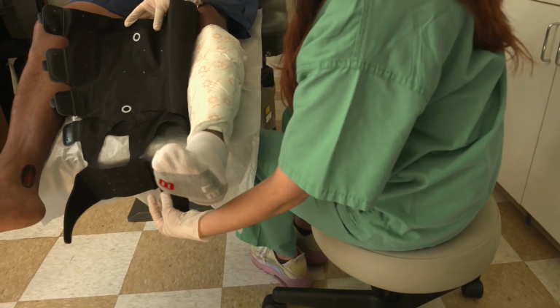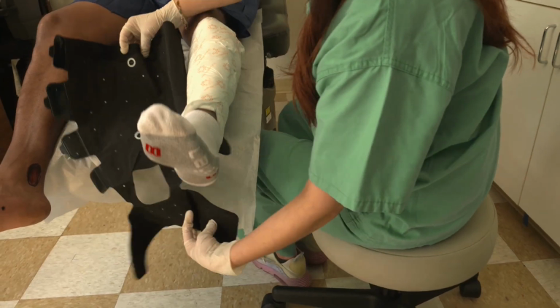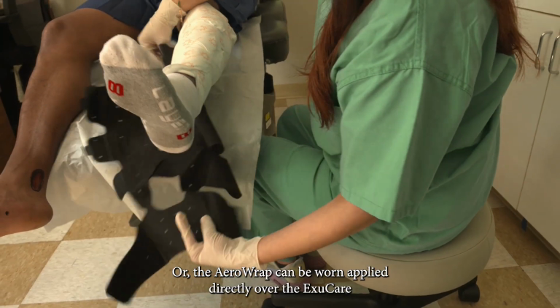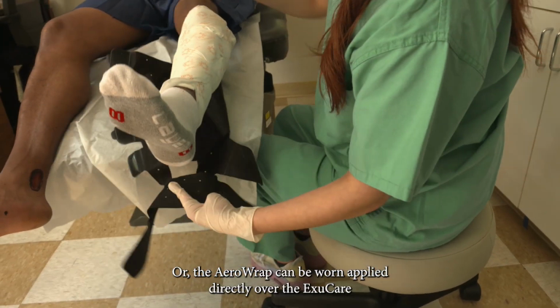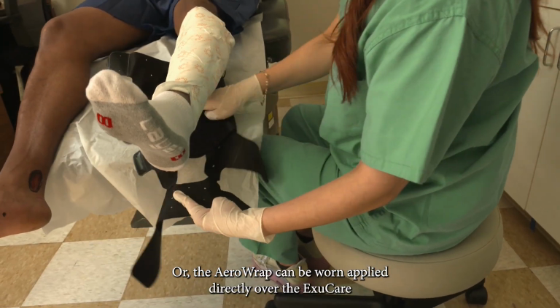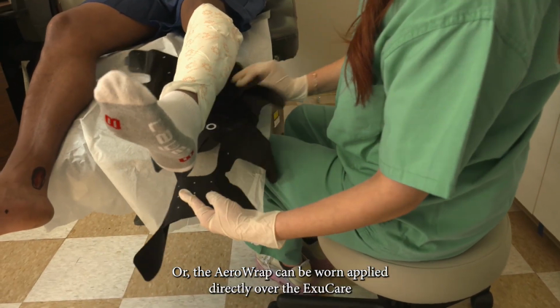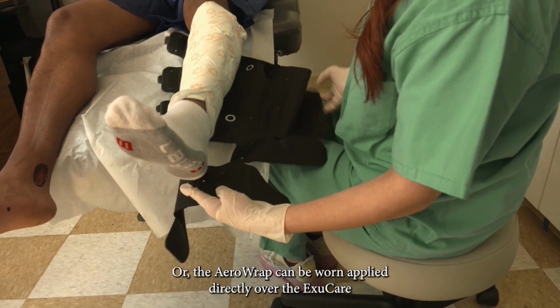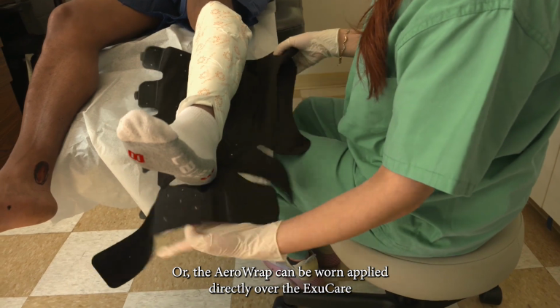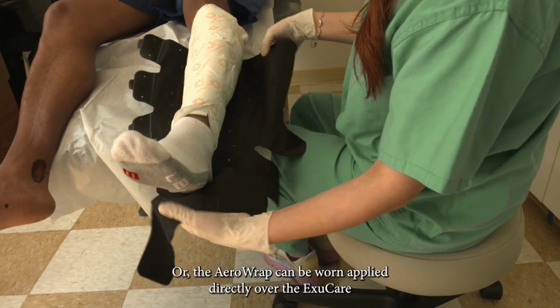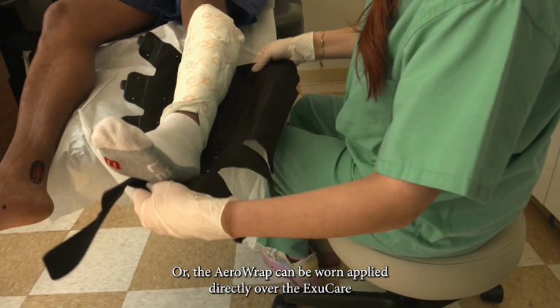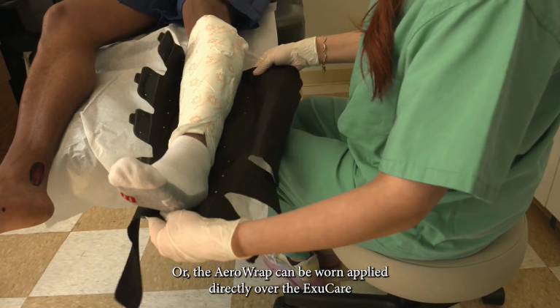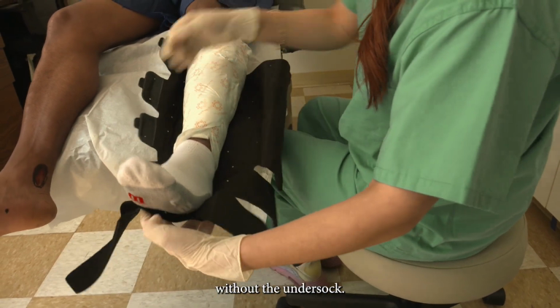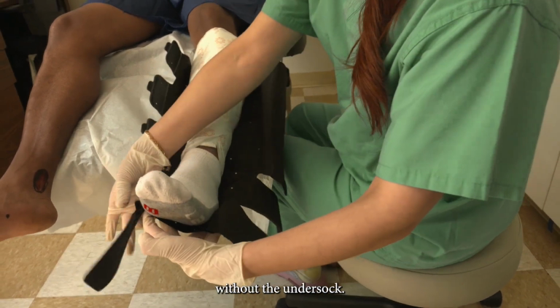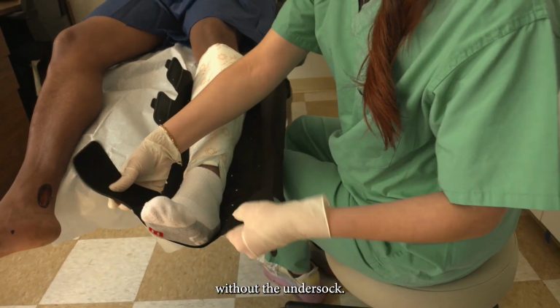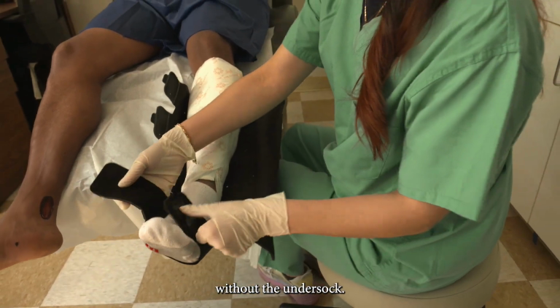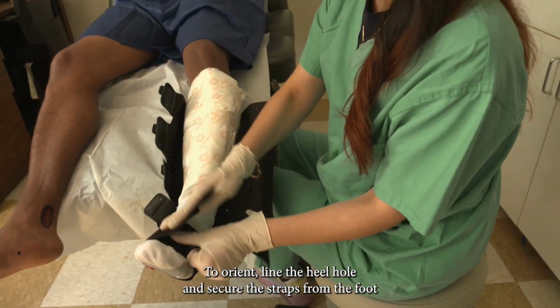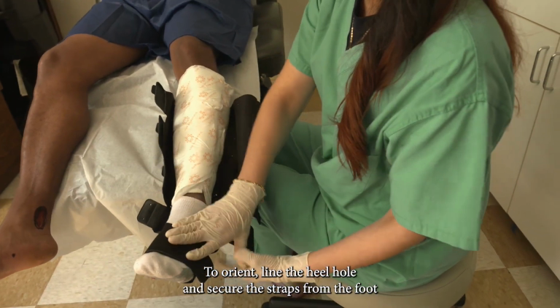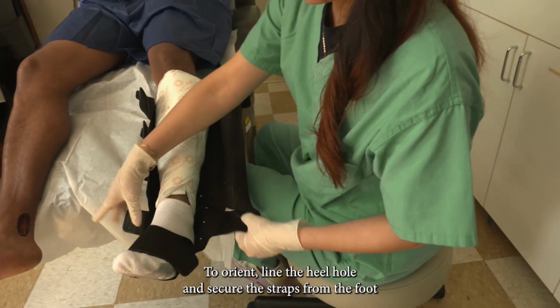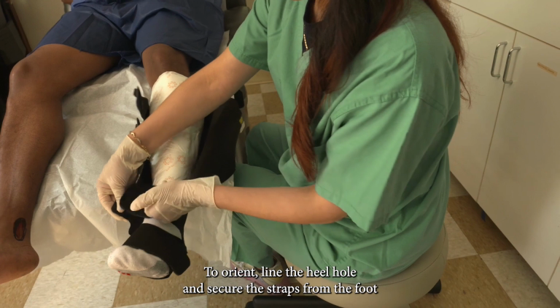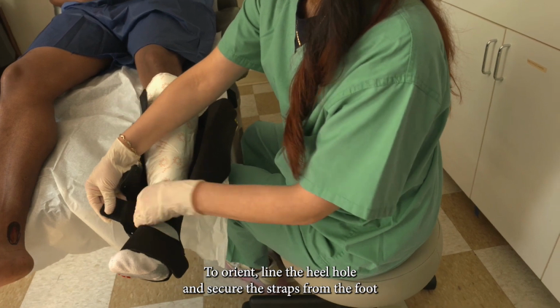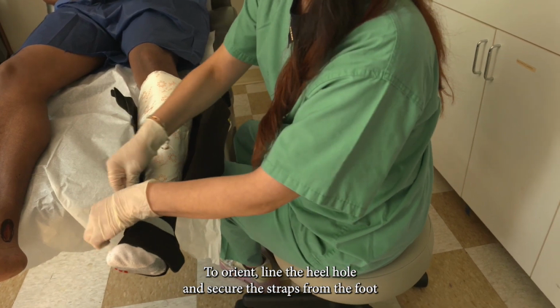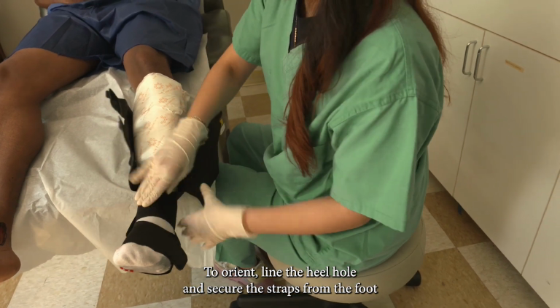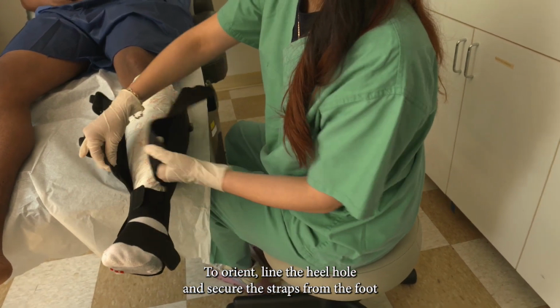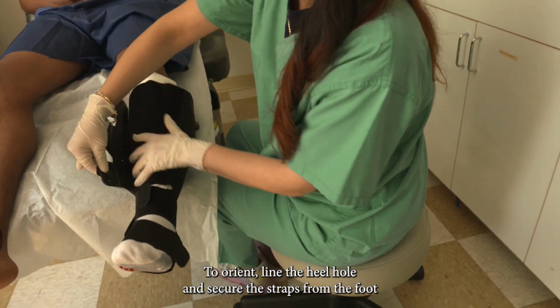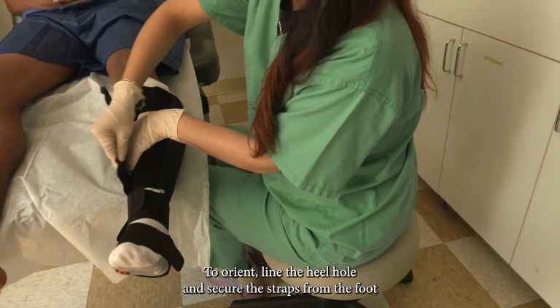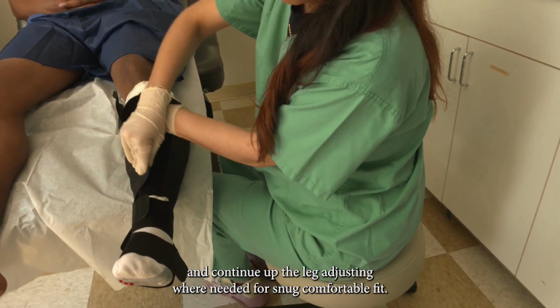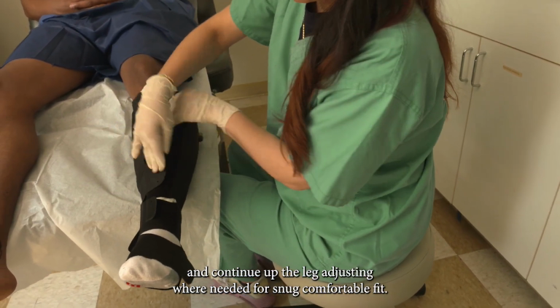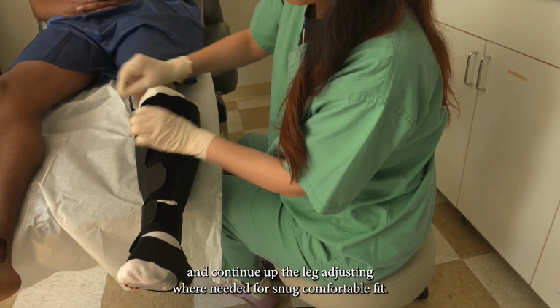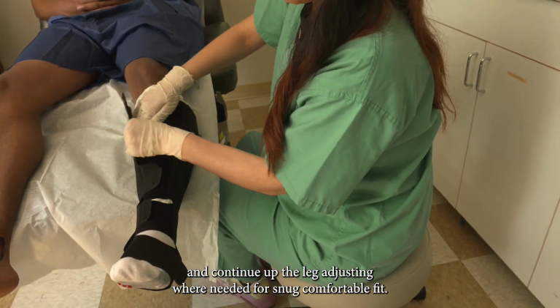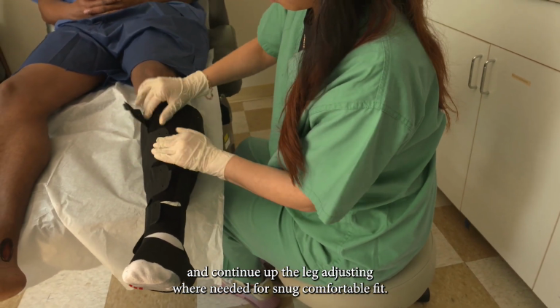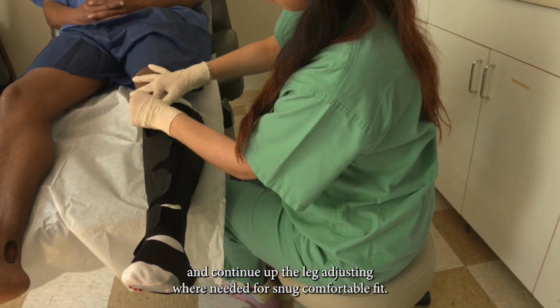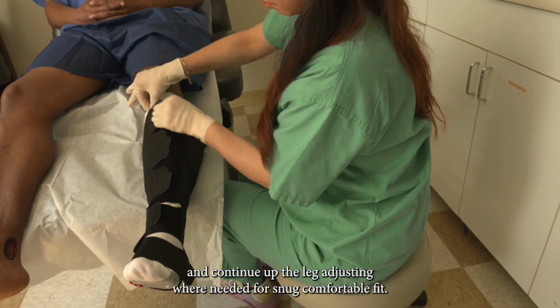AeroWrap can also be worn directly over the ExuCare without the undersock. To orient, align the heel hole and secure the straps from the foot, continuing up the leg and adjusting where needed for a snug, comfortable fit.